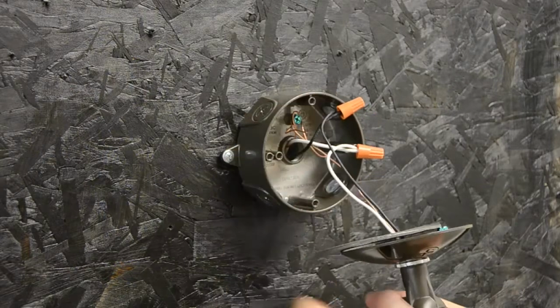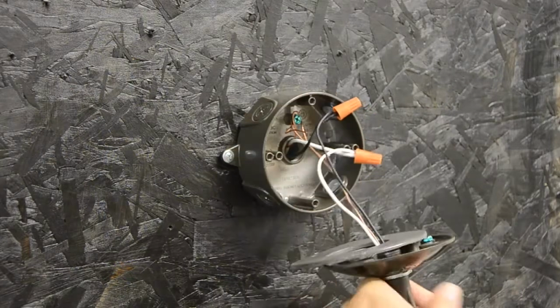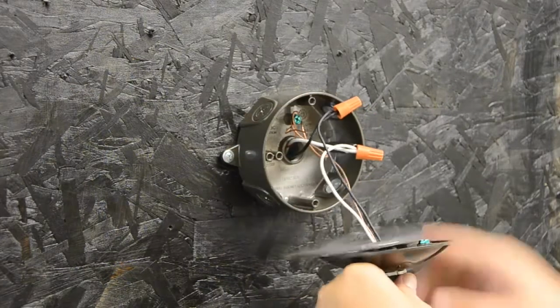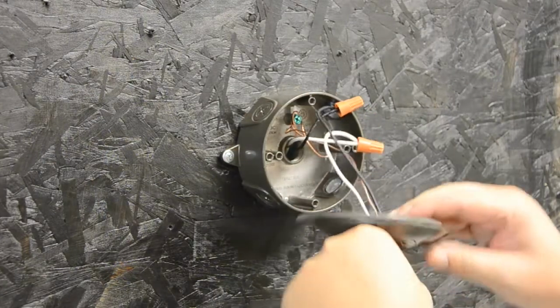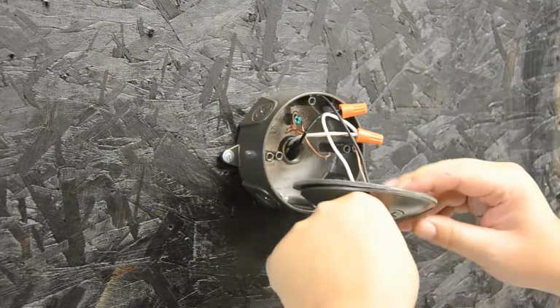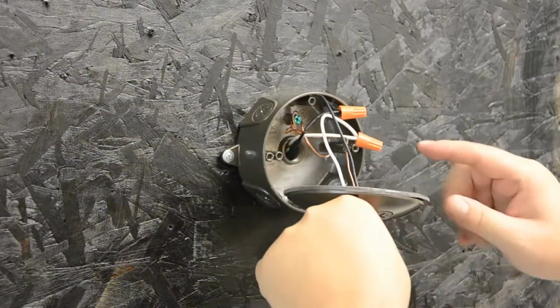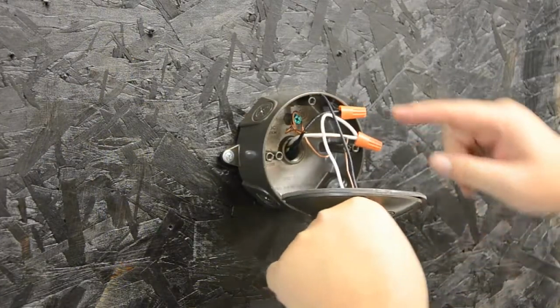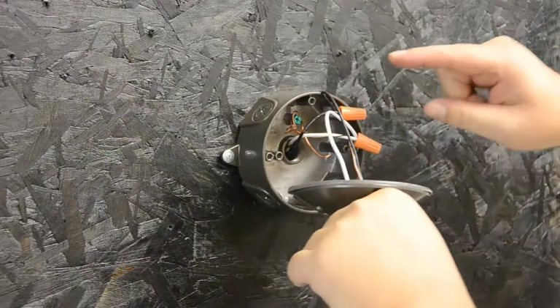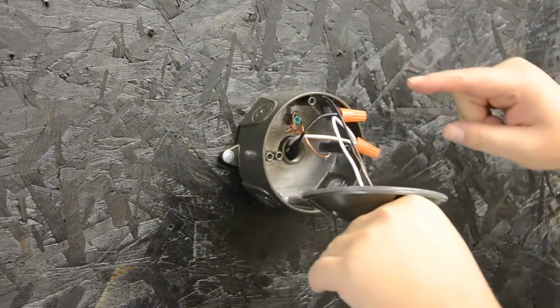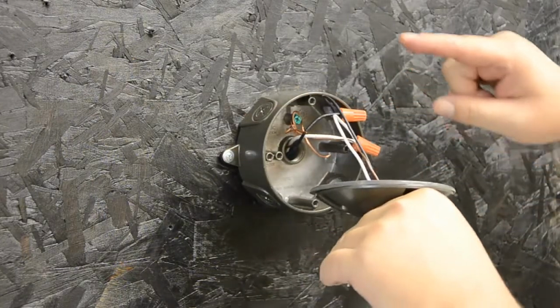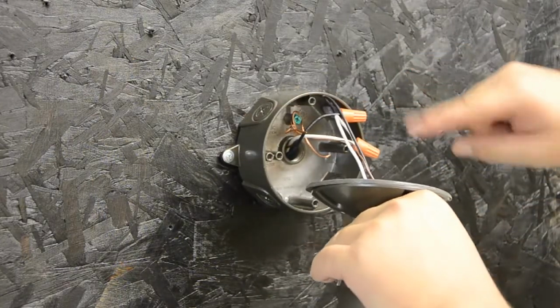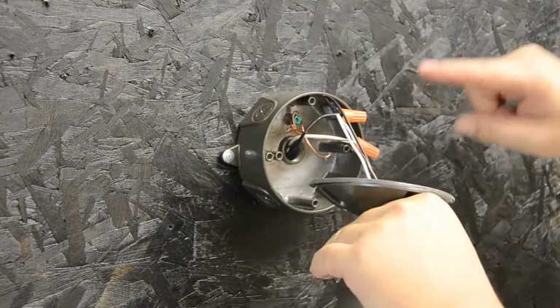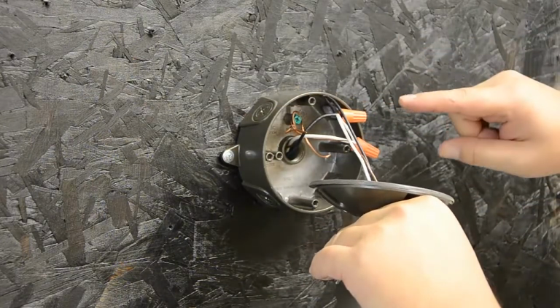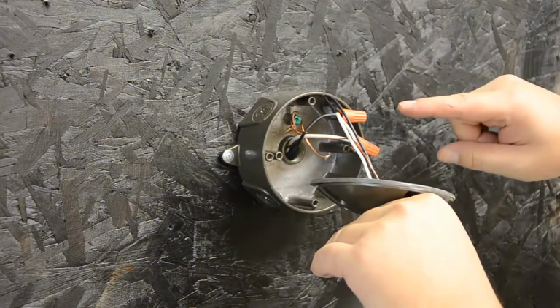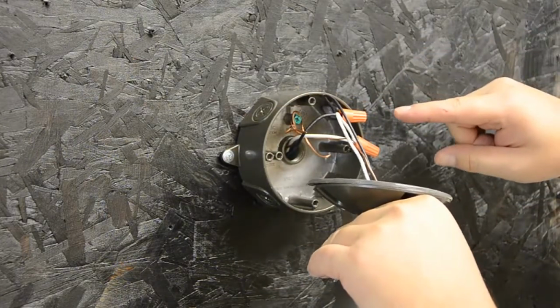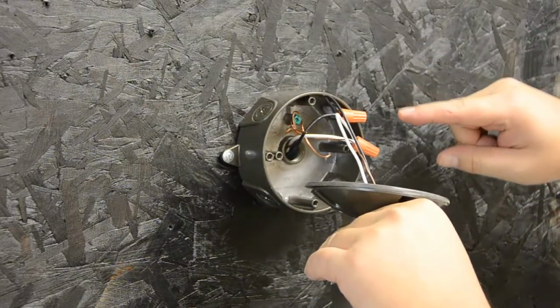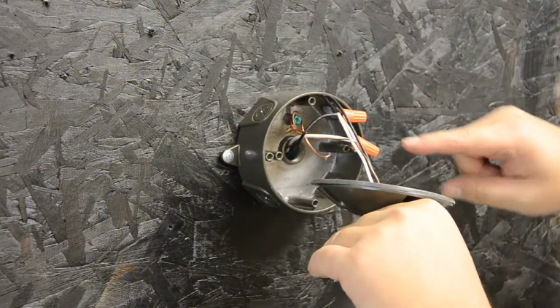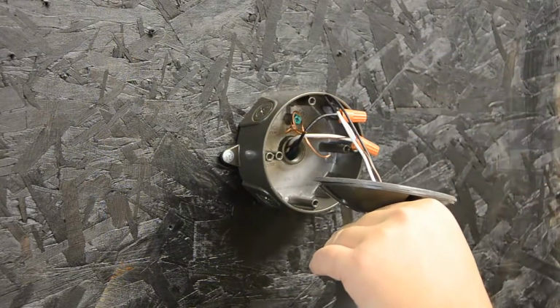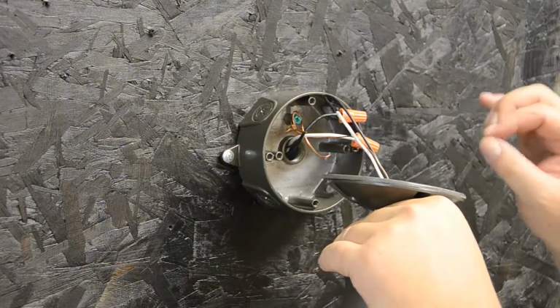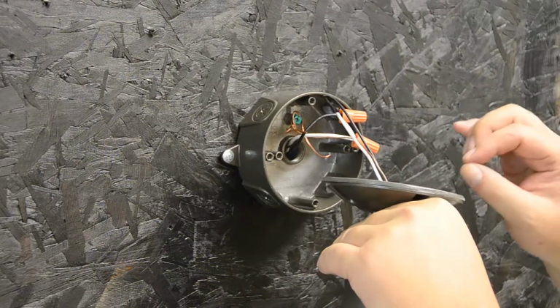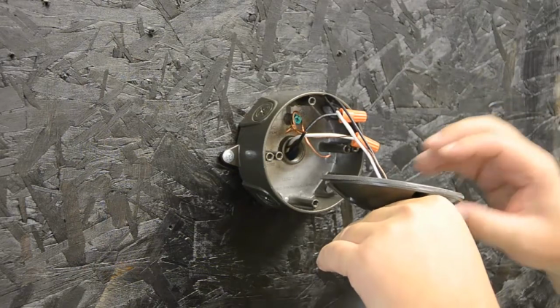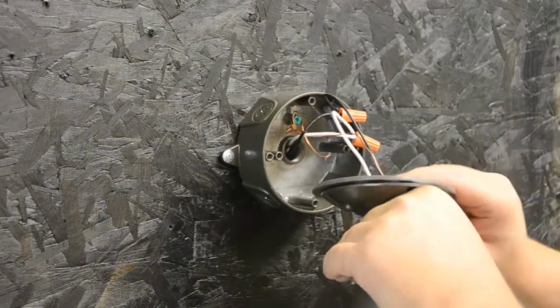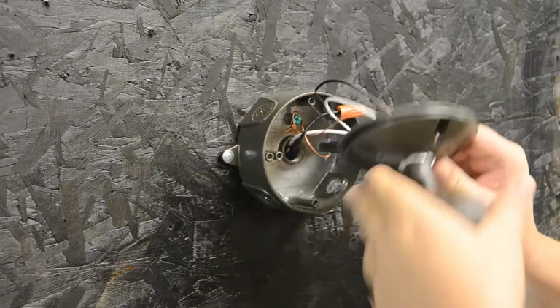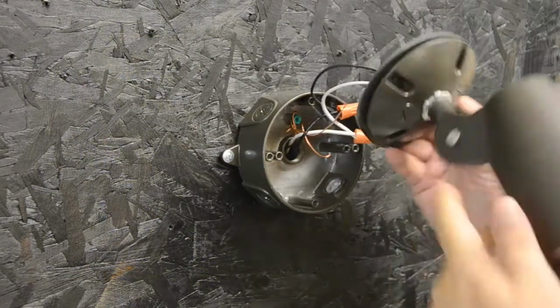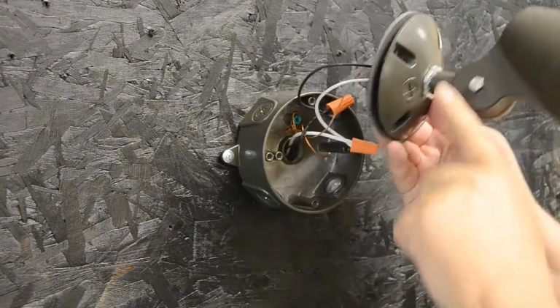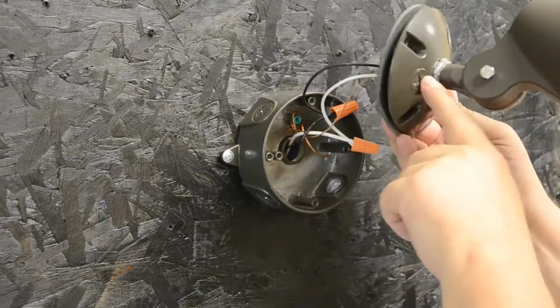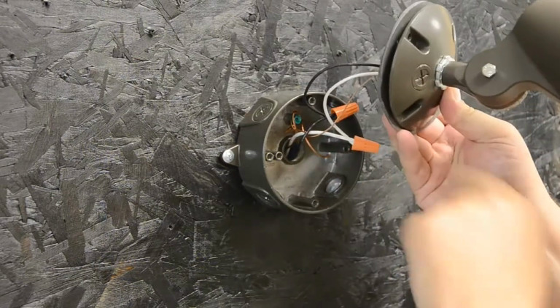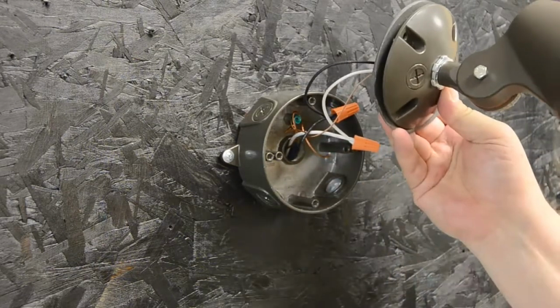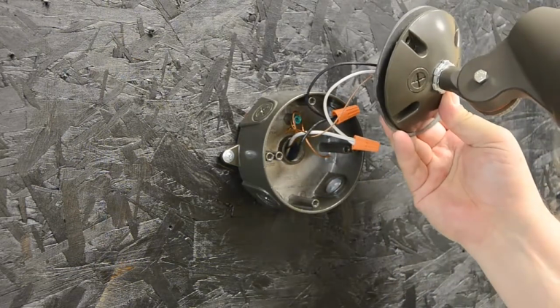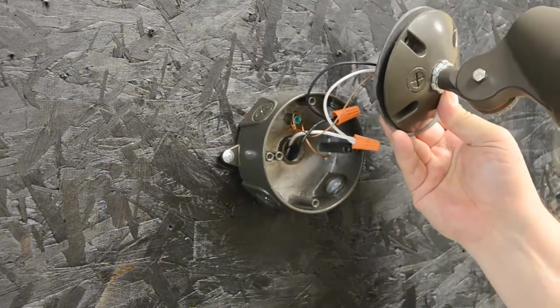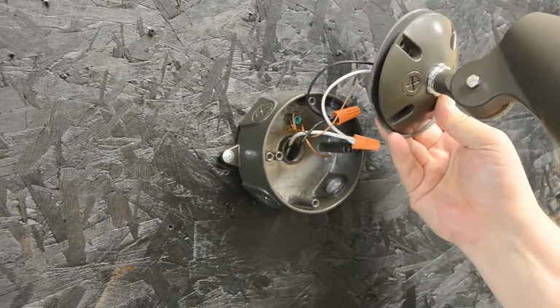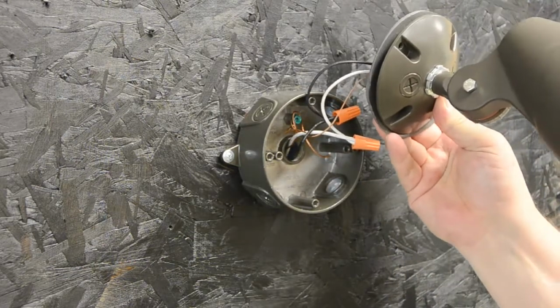I've got my gasket. I'm going to put silicone at every opening as well as where my screws go through, as well as the unused knockouts.